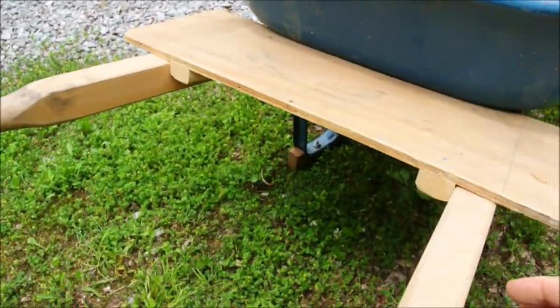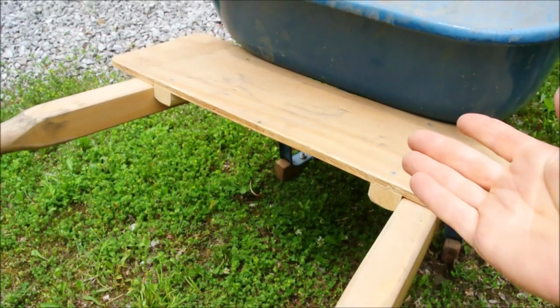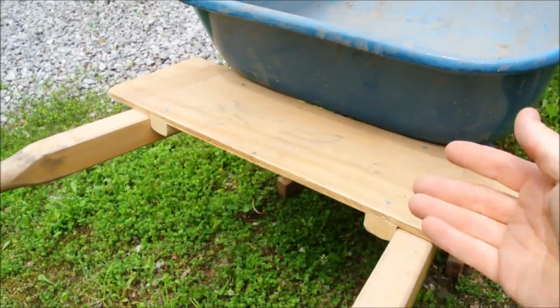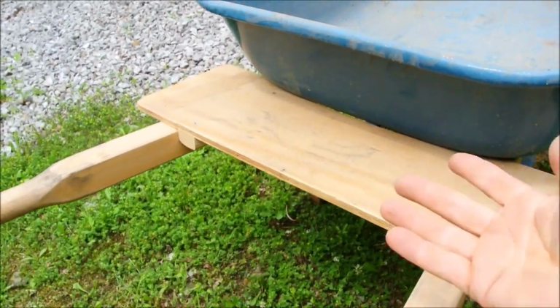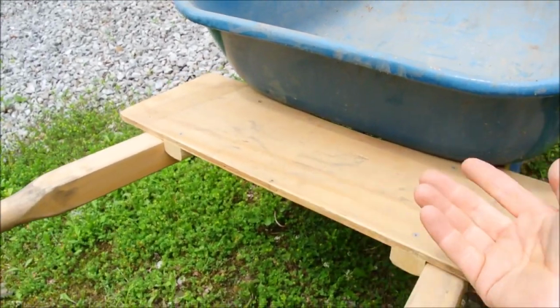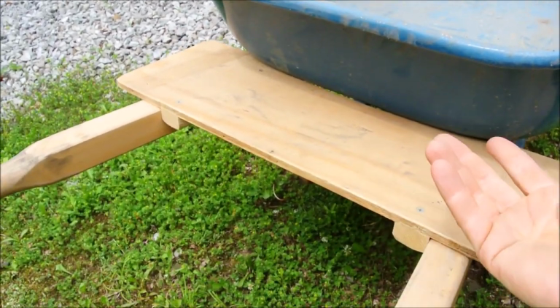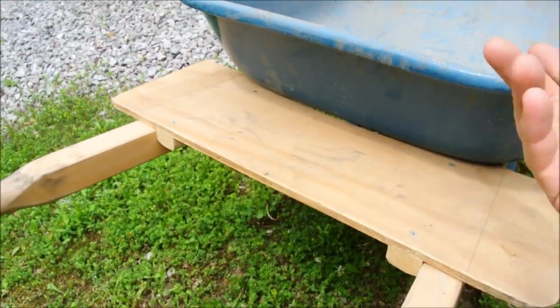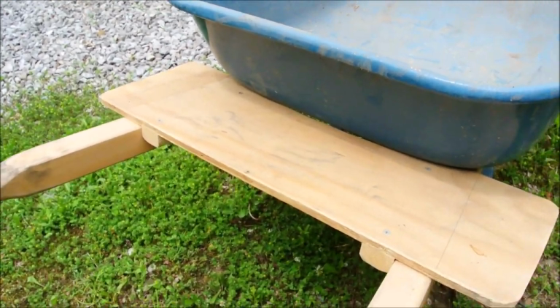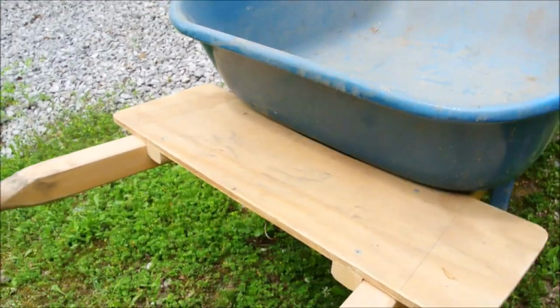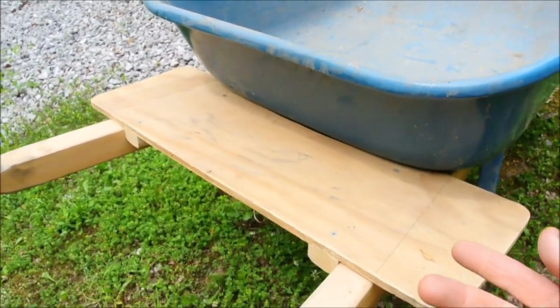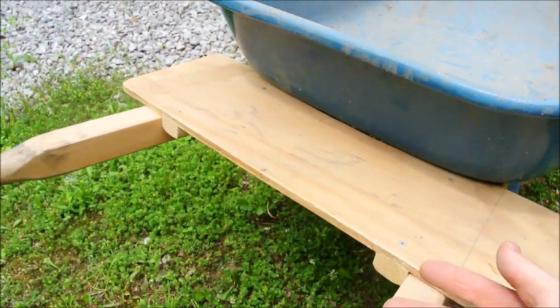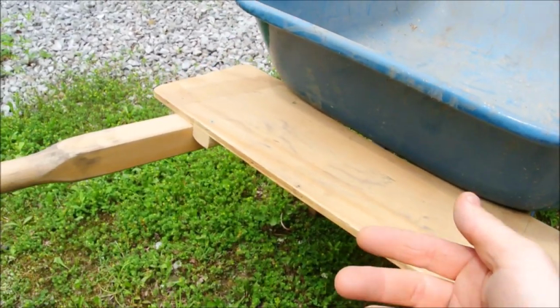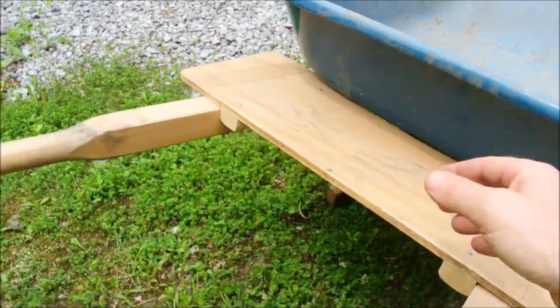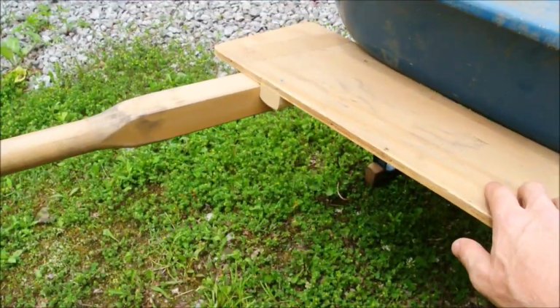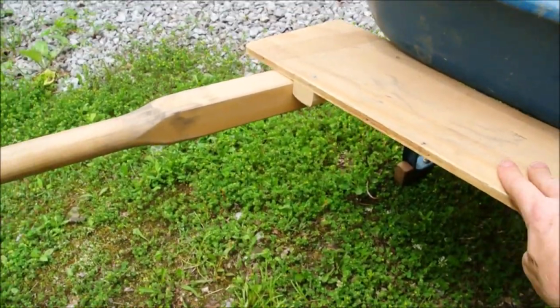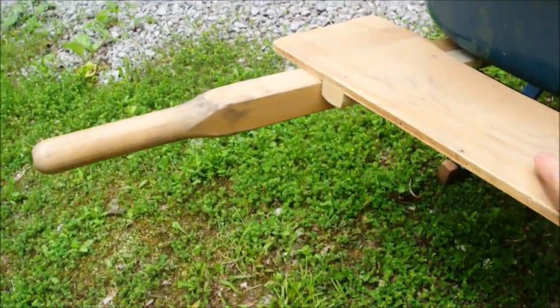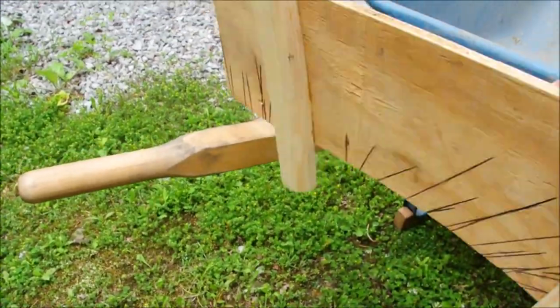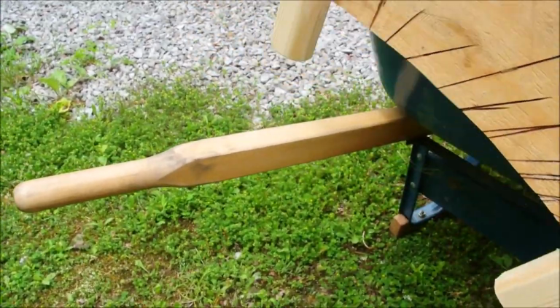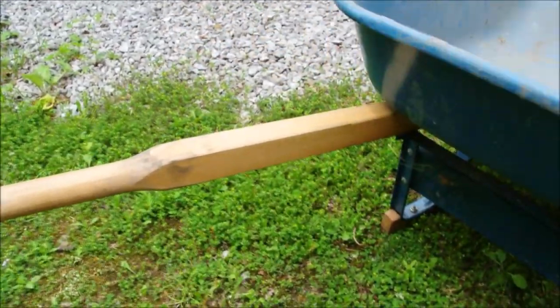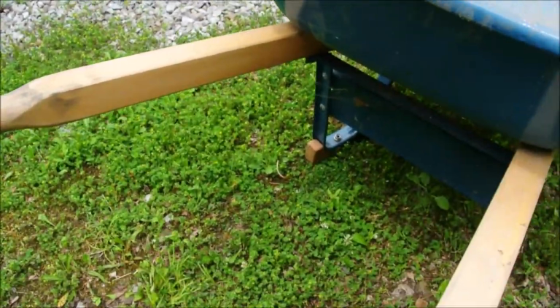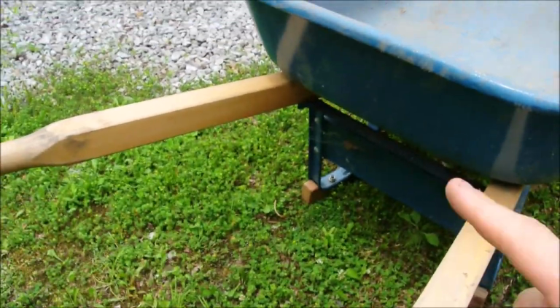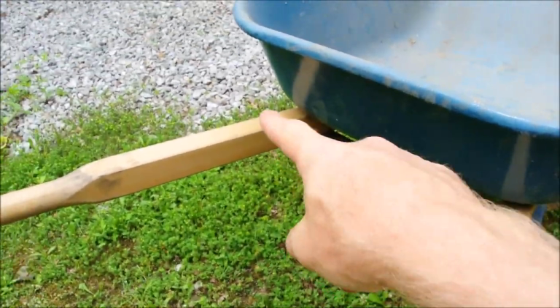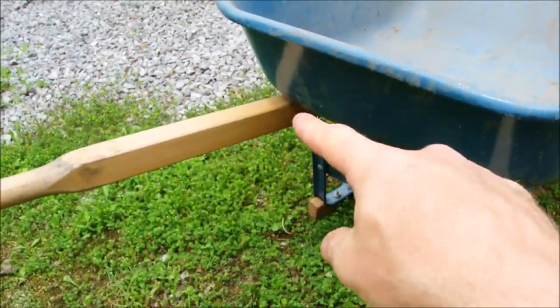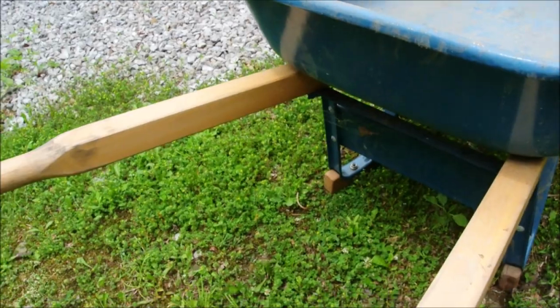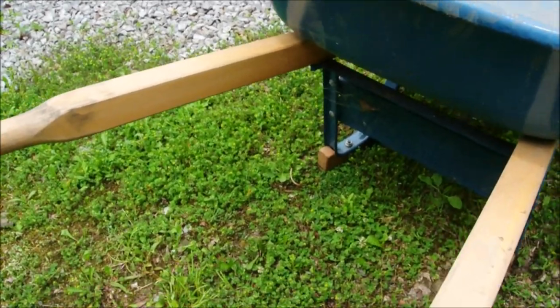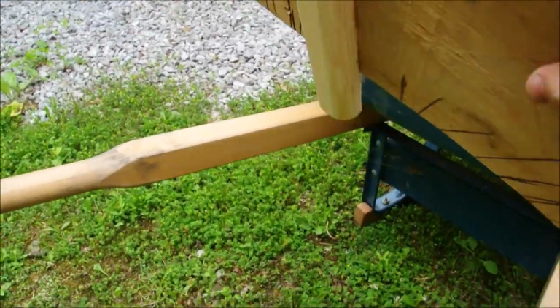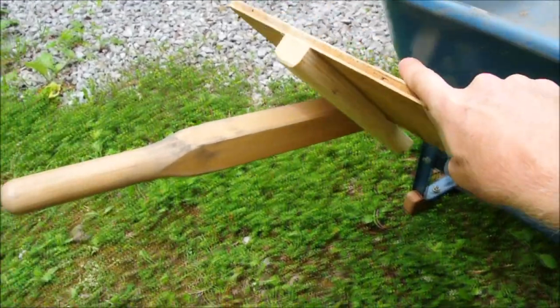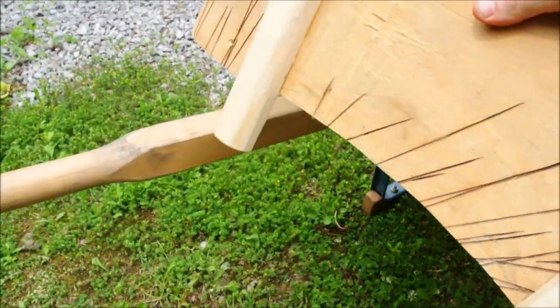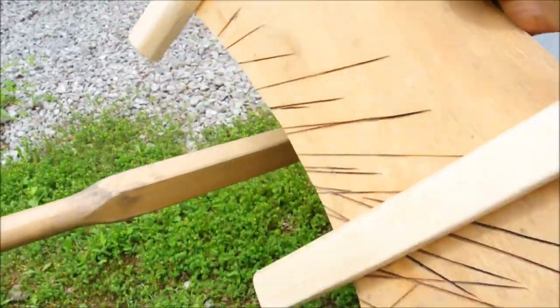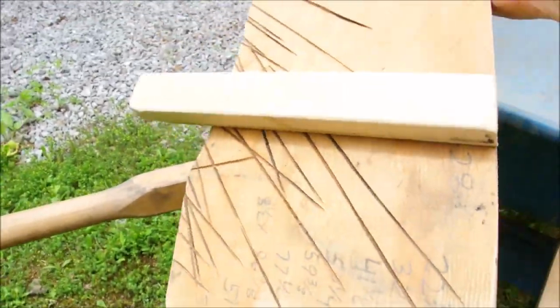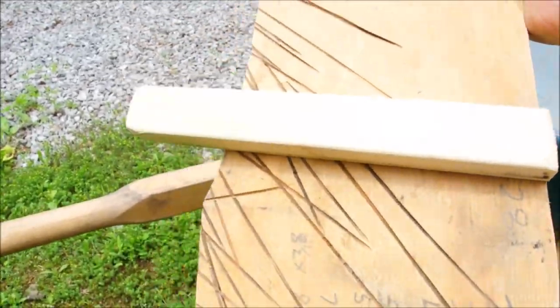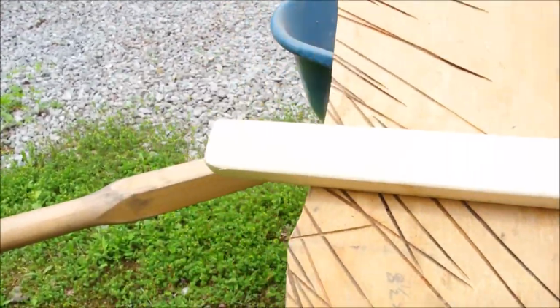A little shelf that will hold your water bottle, your gloves, or even your shovel. Pretty handy because you know you end up sticking stuff there anyway and then it just falls on the ground. It's real simple — find the contour of the shape of the wheelbarrow and match it.